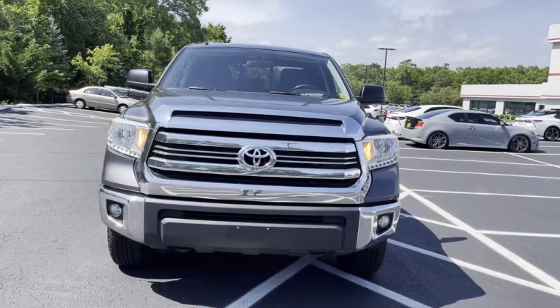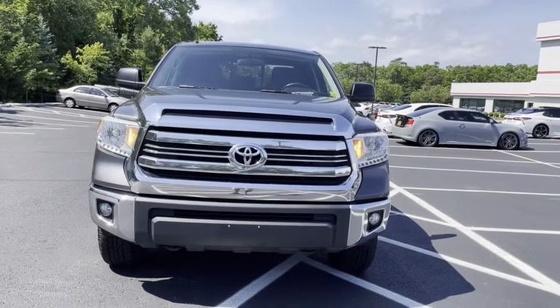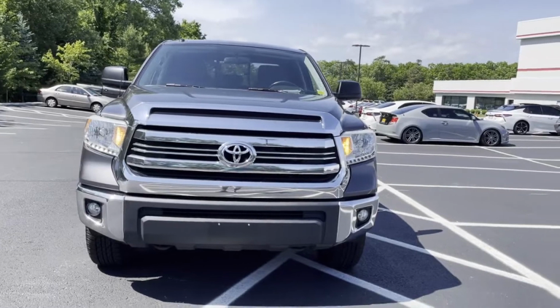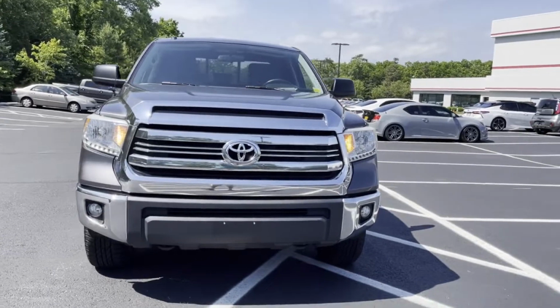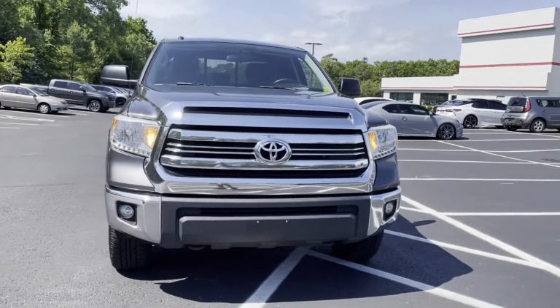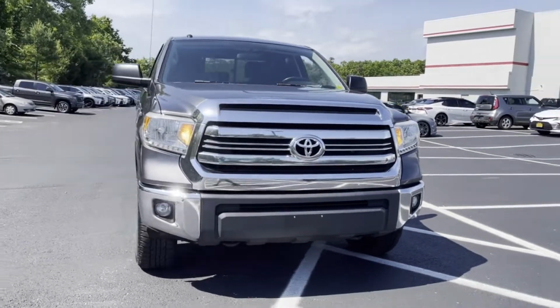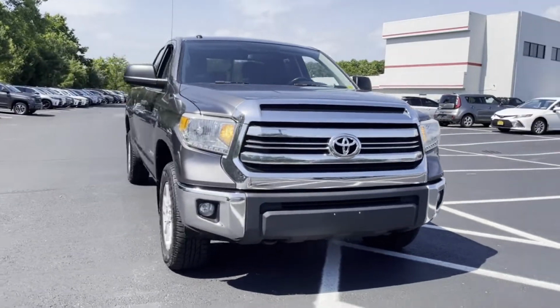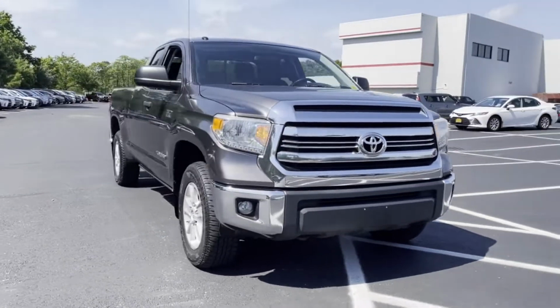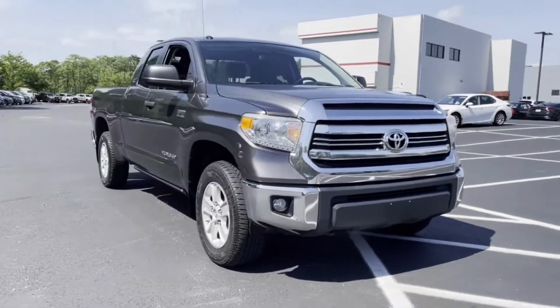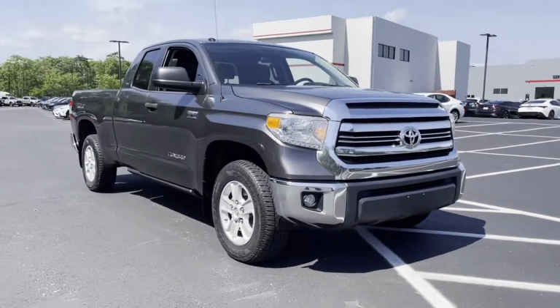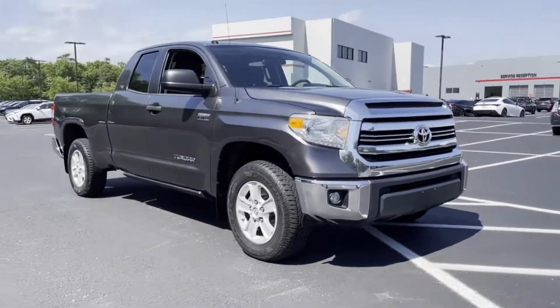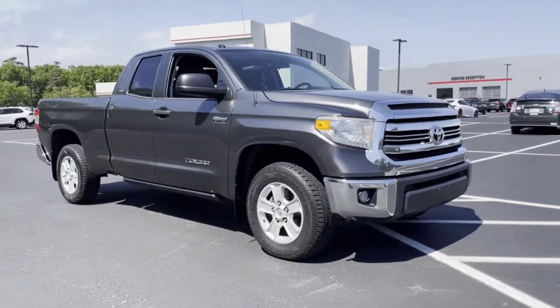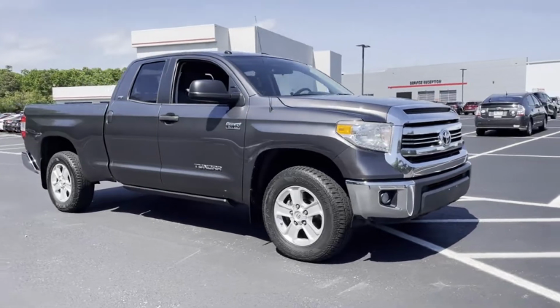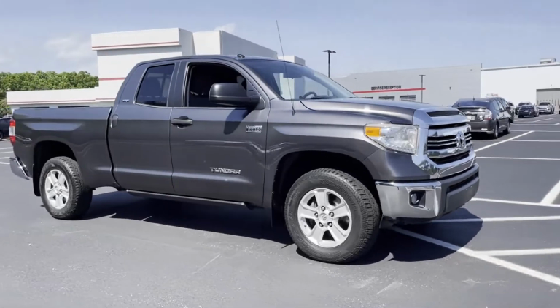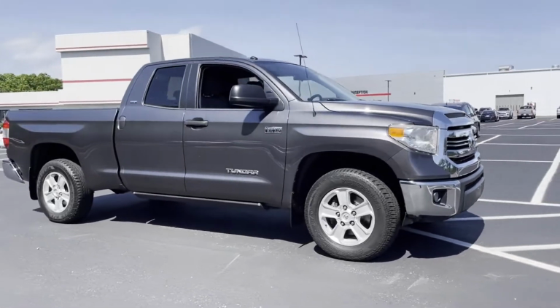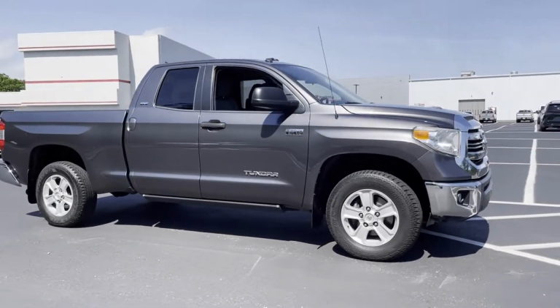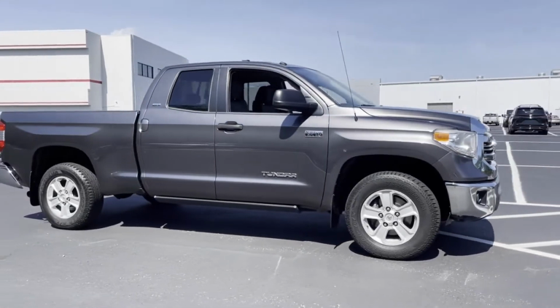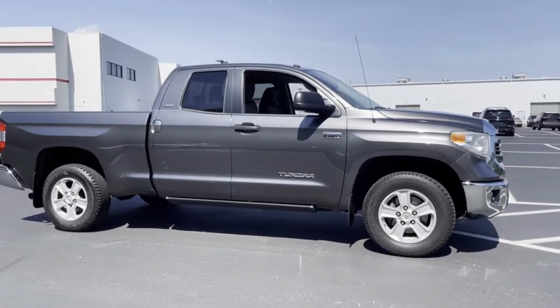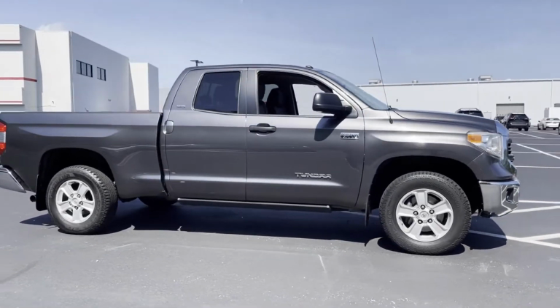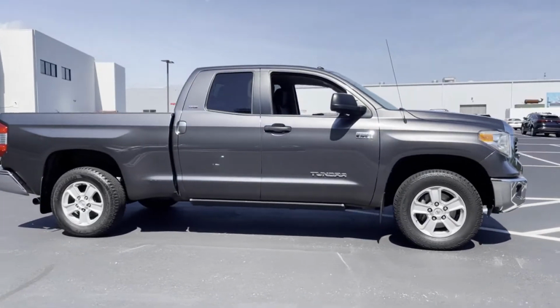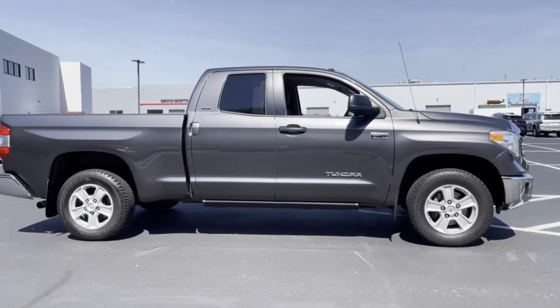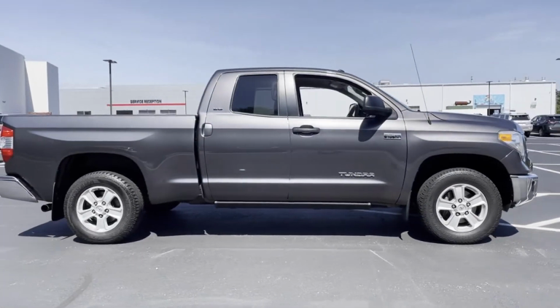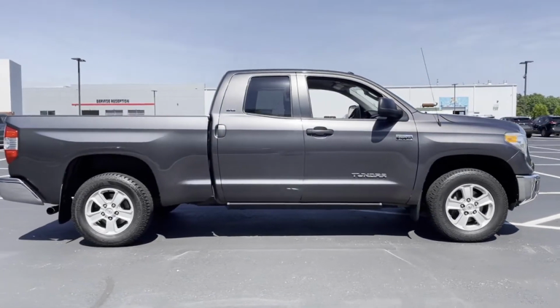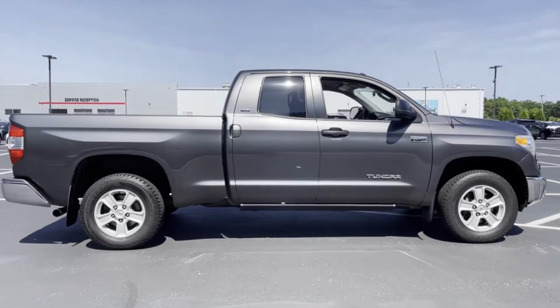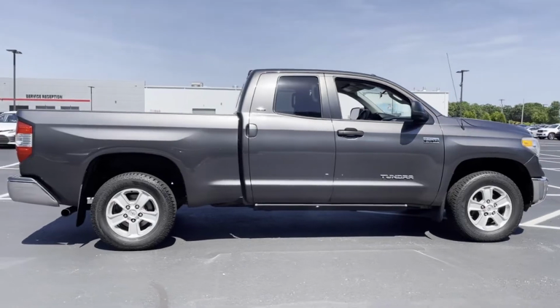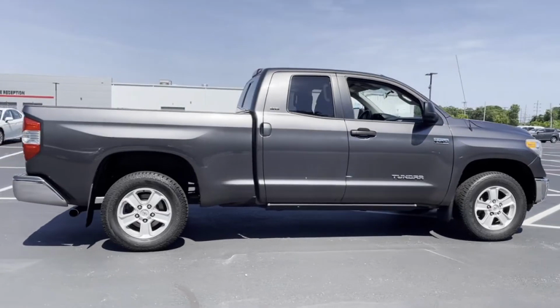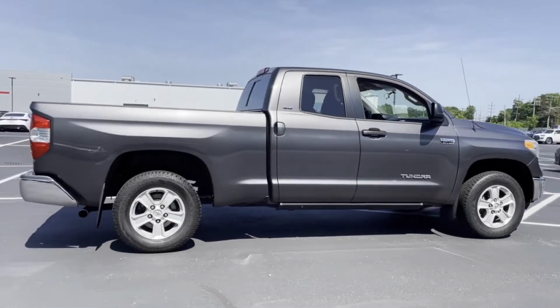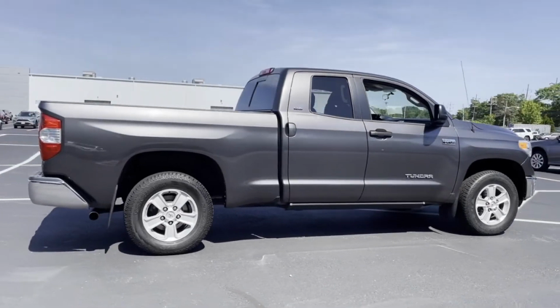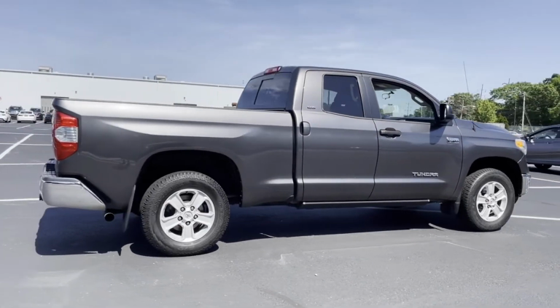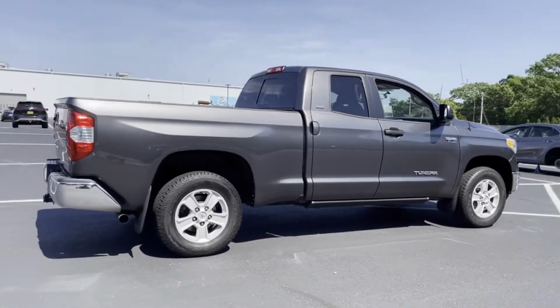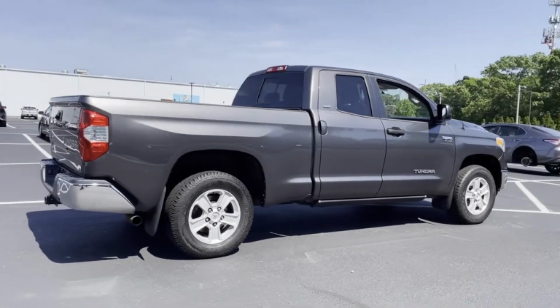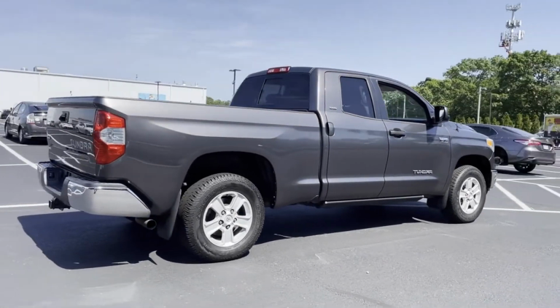2016 Toyota Tundra 4WD Truck. With less than 72,000 miles on the odometer, this pickup truck offers two full rows of seating for premium comfort. It looks as sharp as it performs.